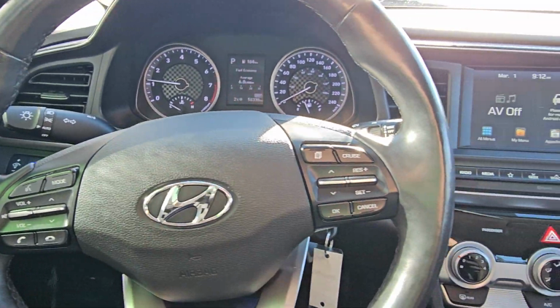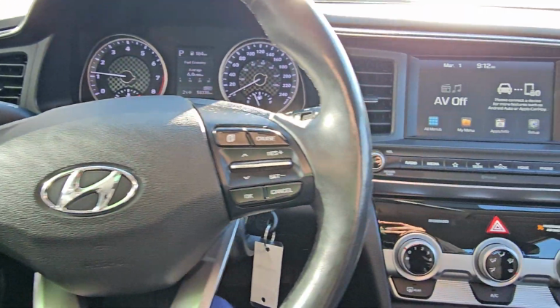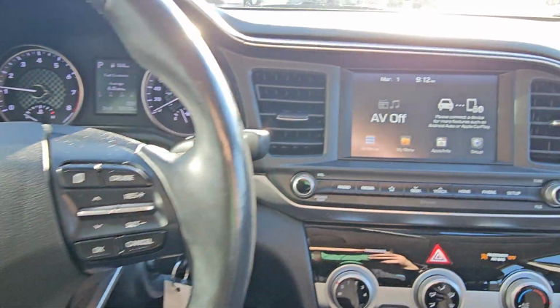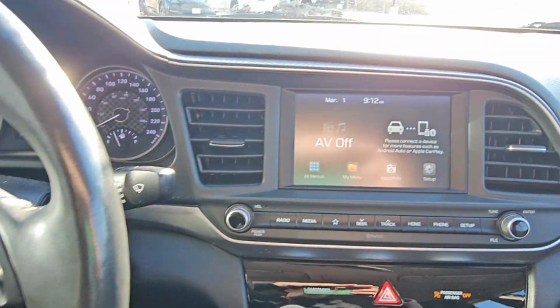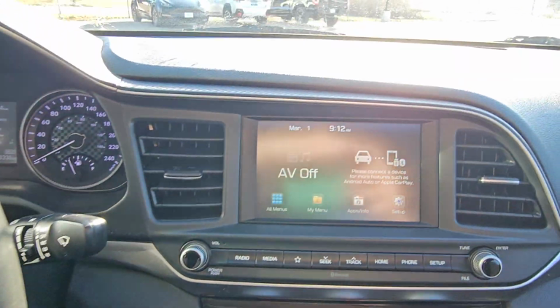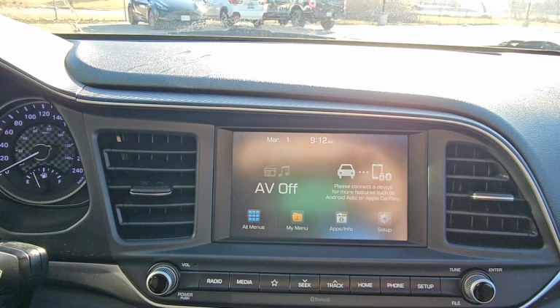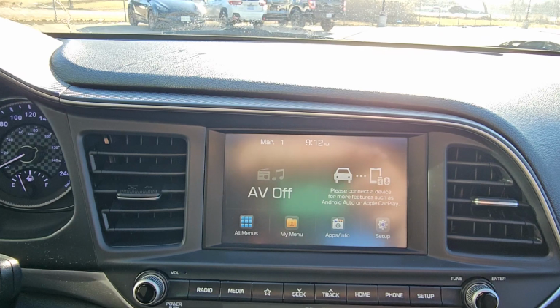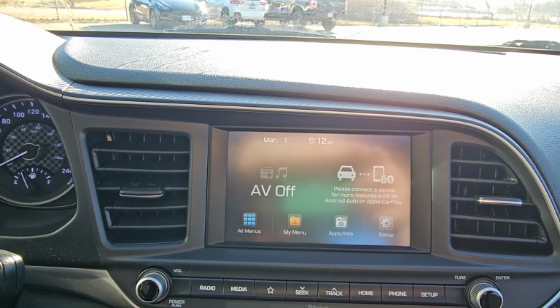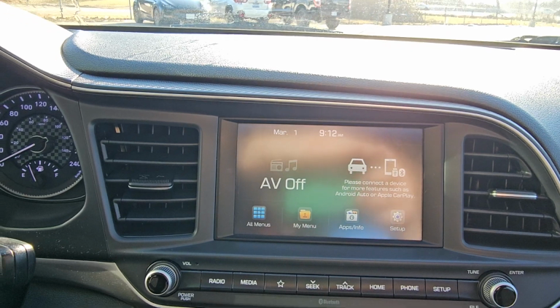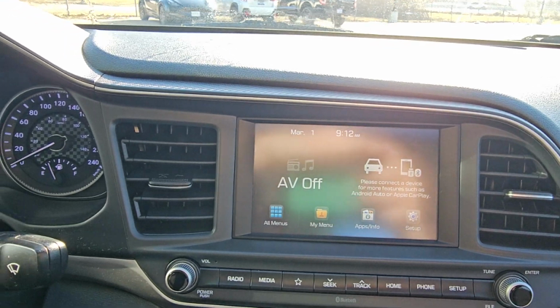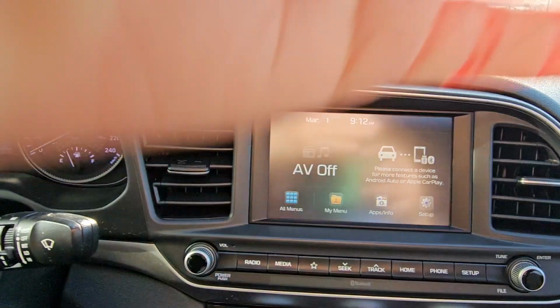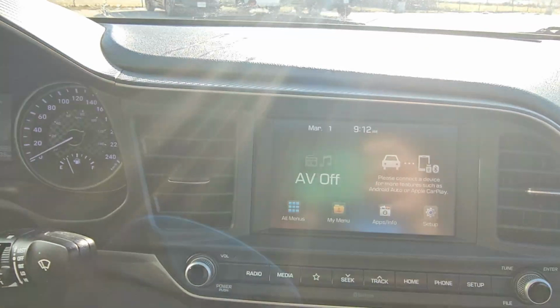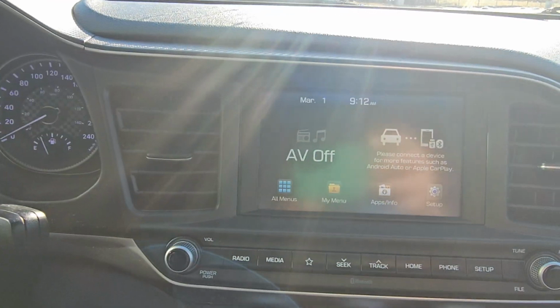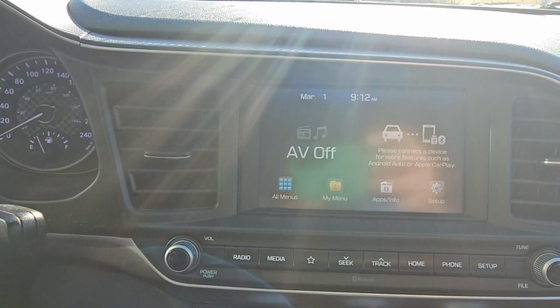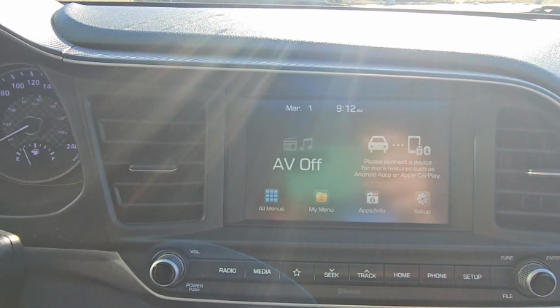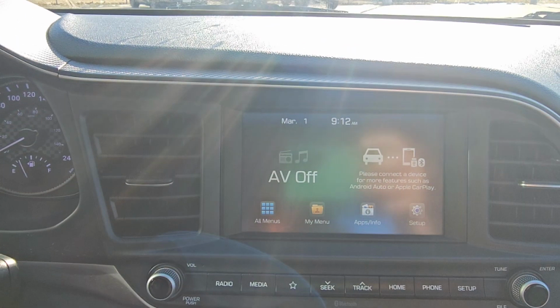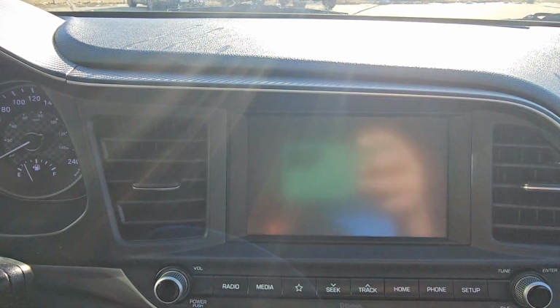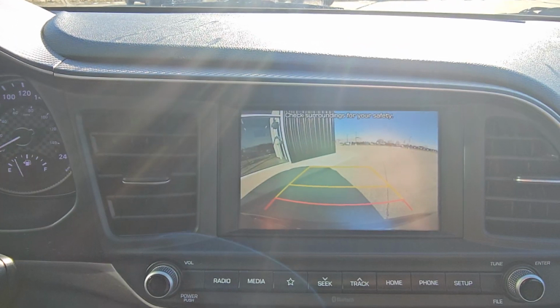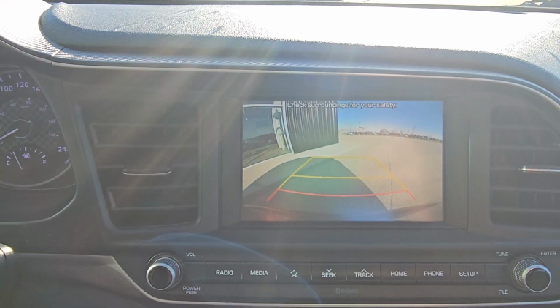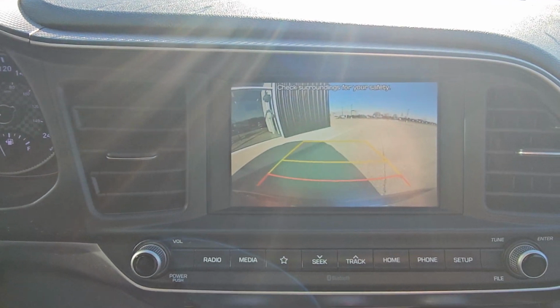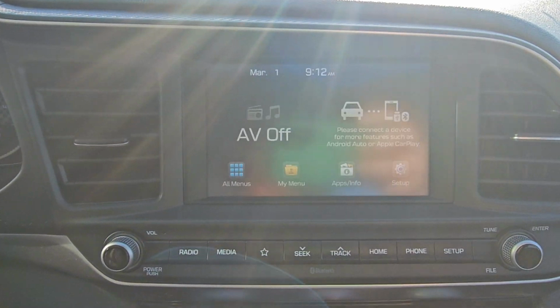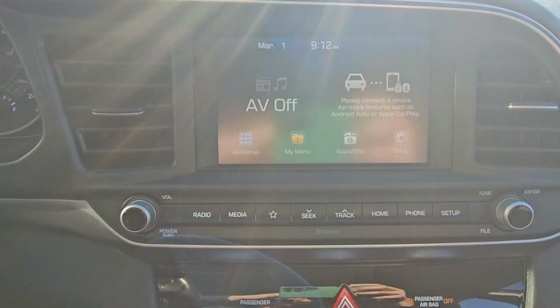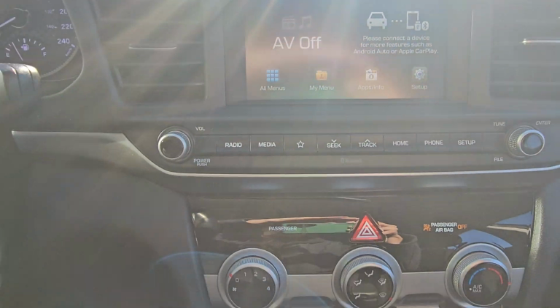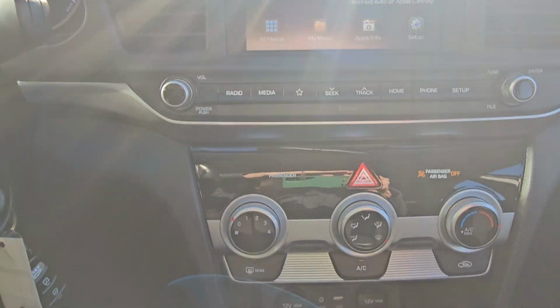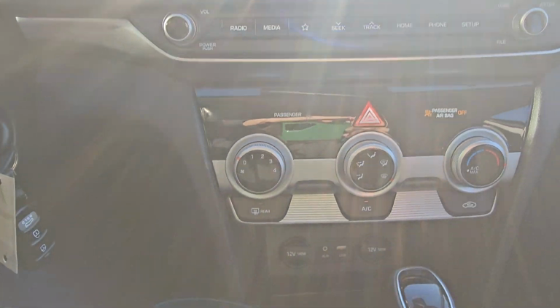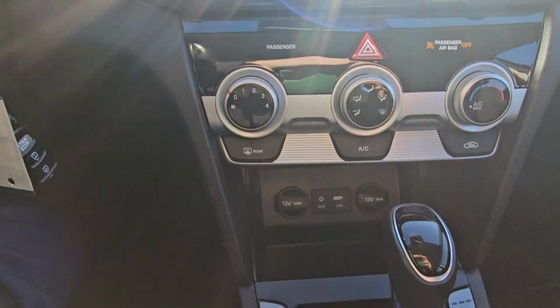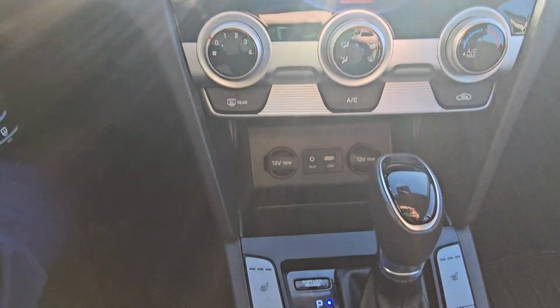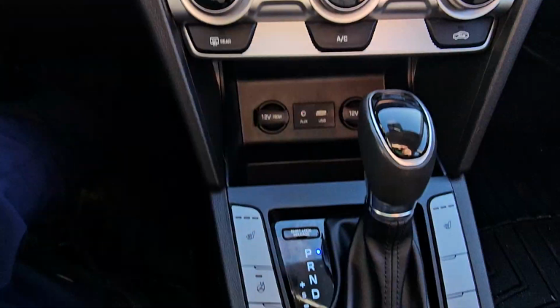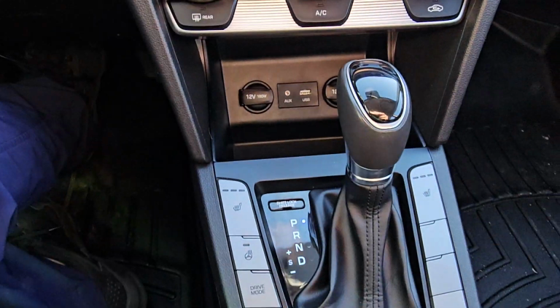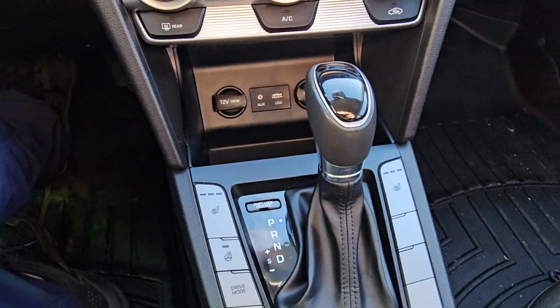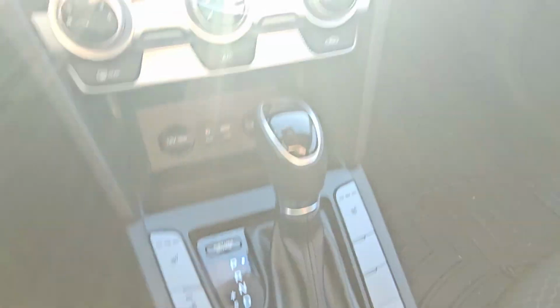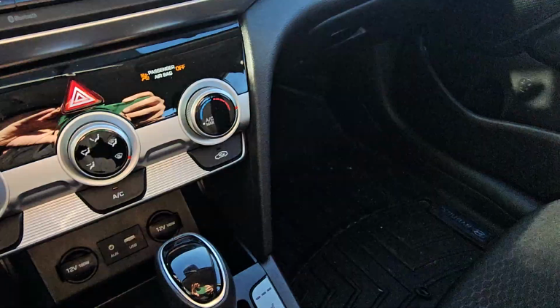Cruise control, Apple CarPlay and Android Auto, backup camera, heated seats and steering wheel.